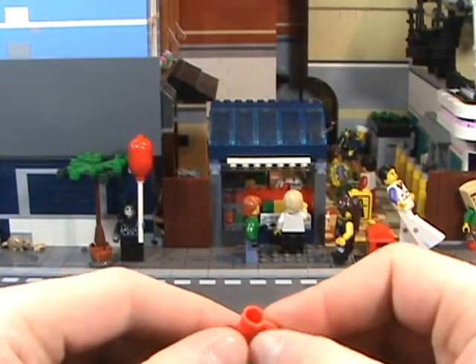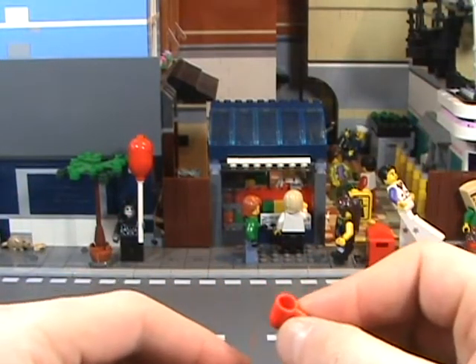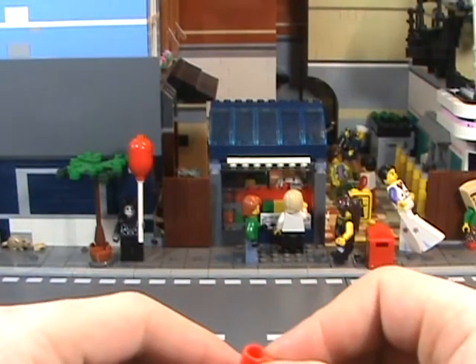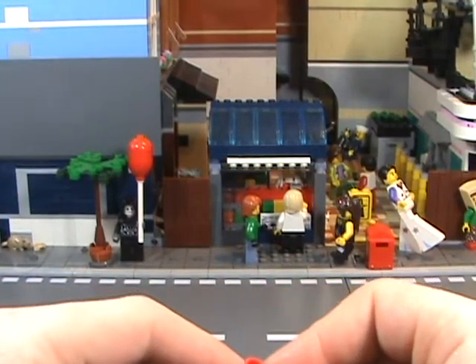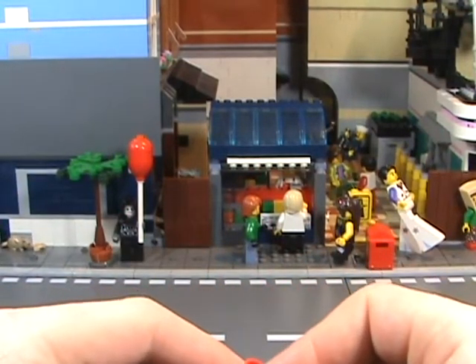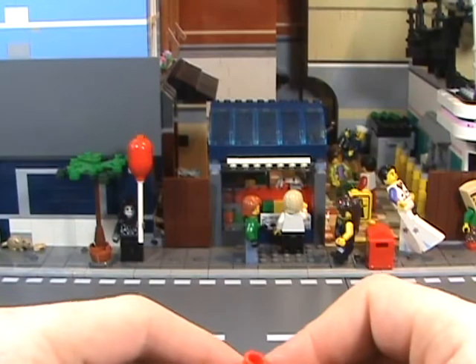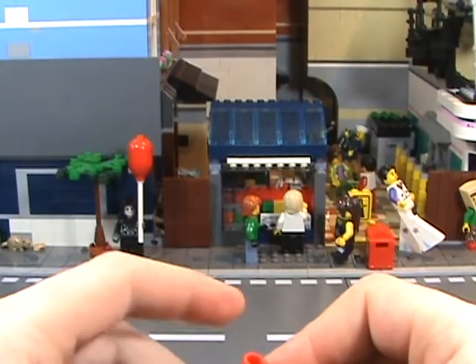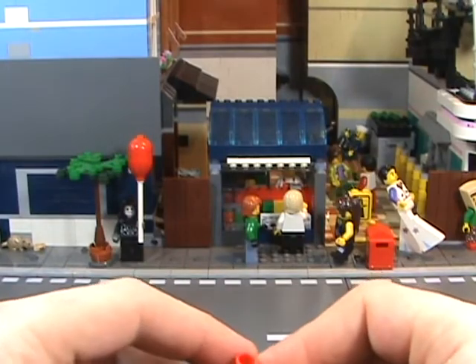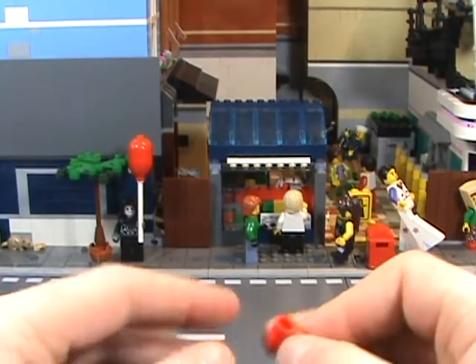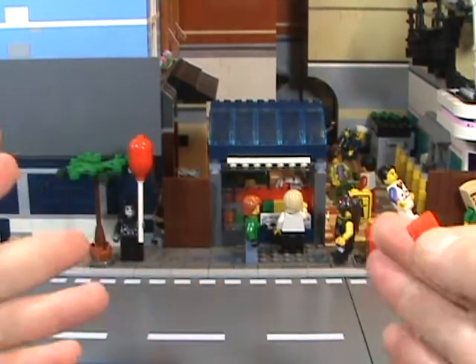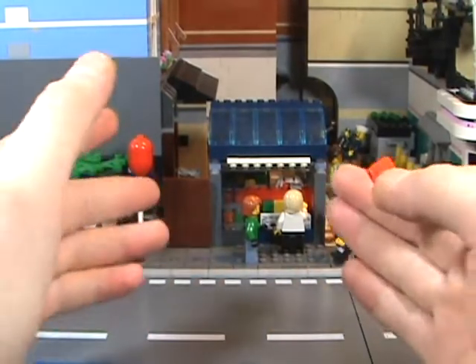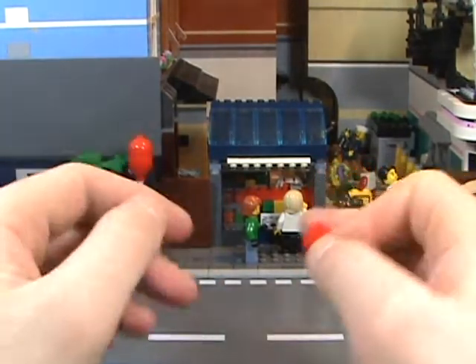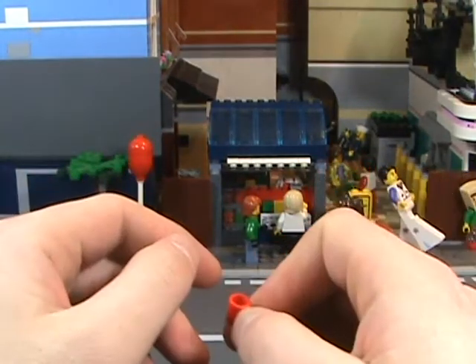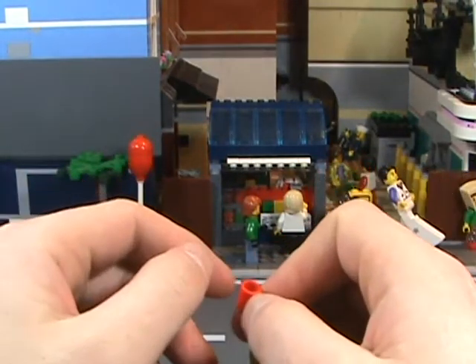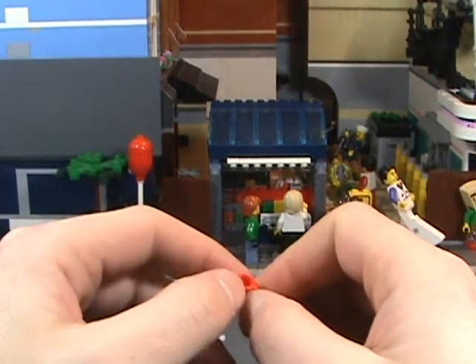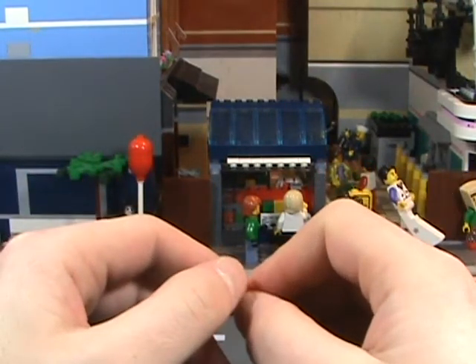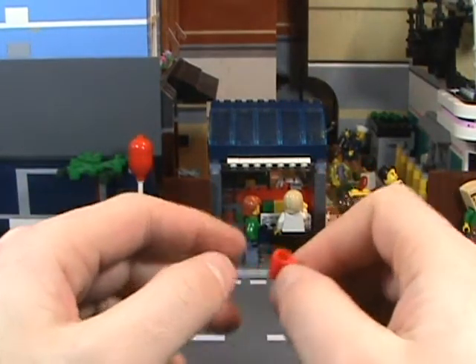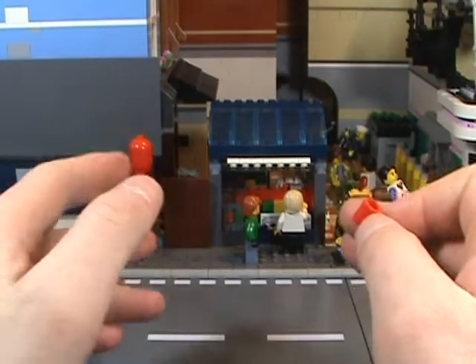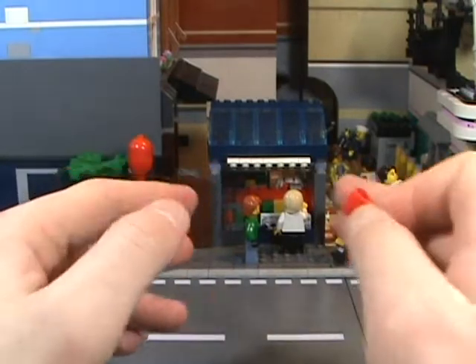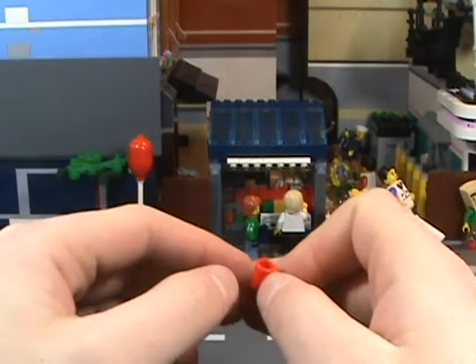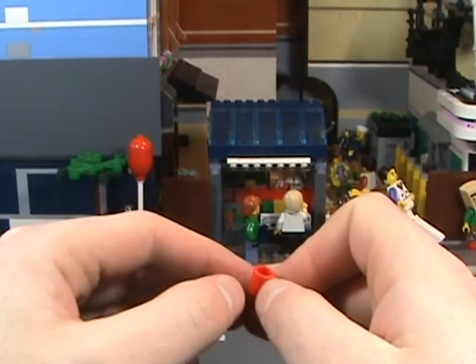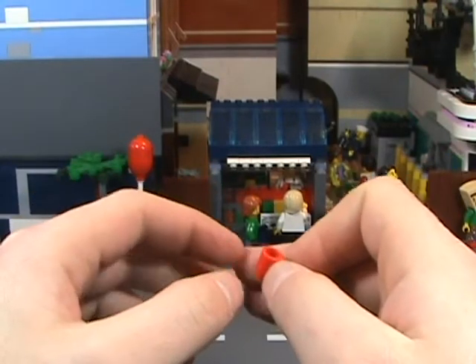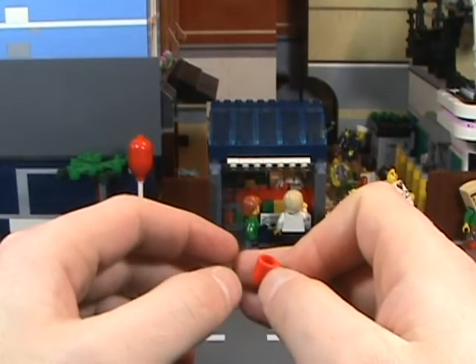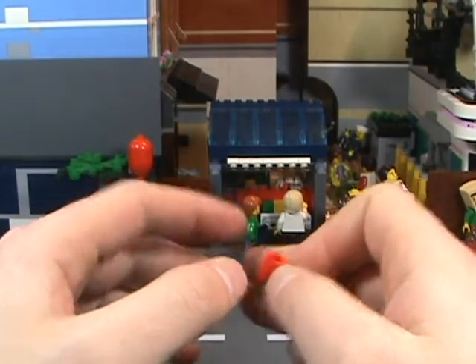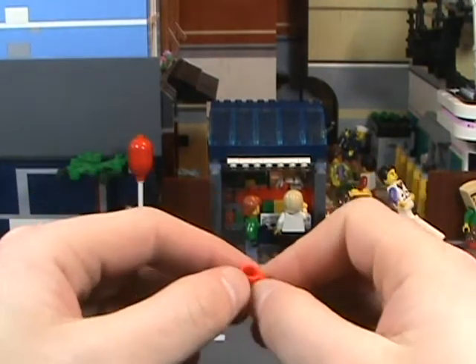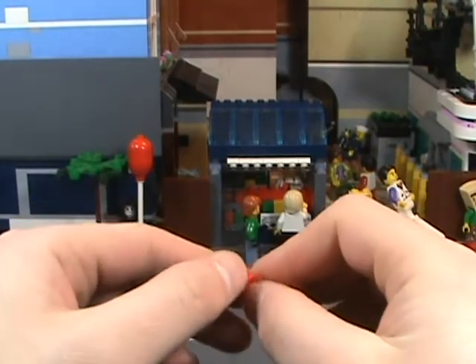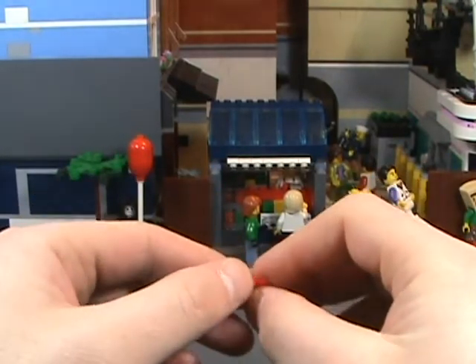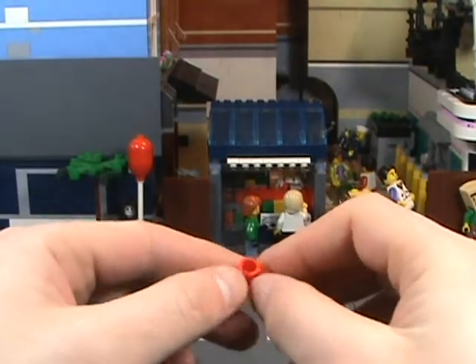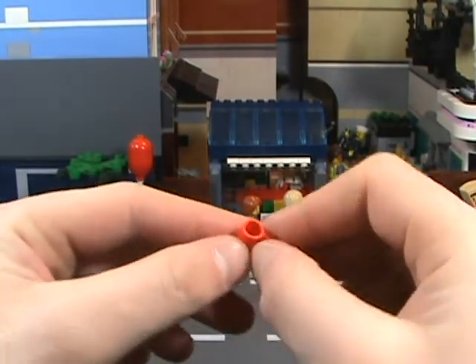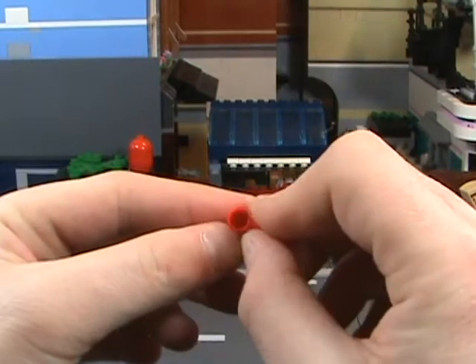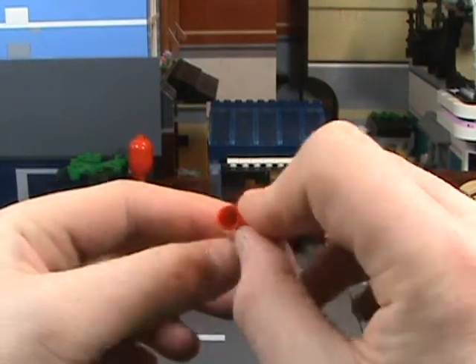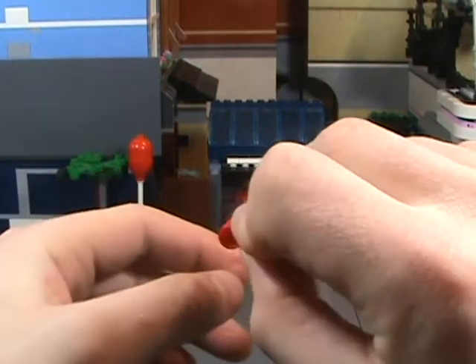Good morning Lido fans and welcome to a special edition of BrickHall. As you can see, I'm shooting from the back alley of my Lido city — just something different to do, something to change it up. I got tired of shooting in the infinite blank void.